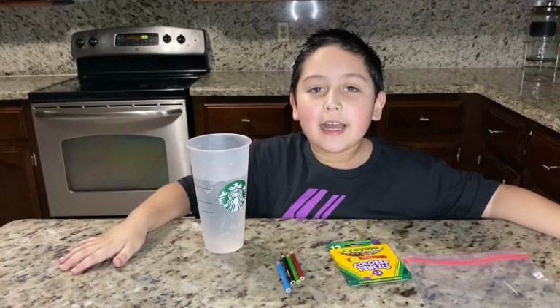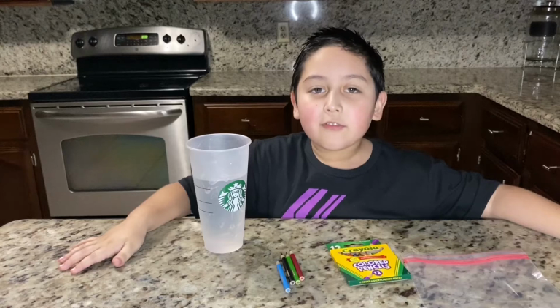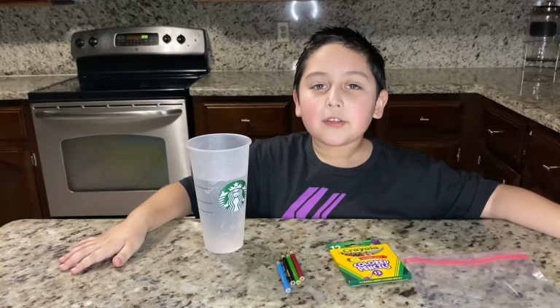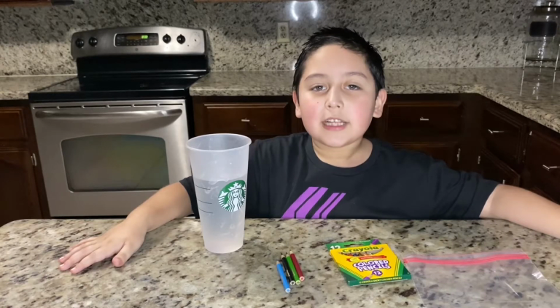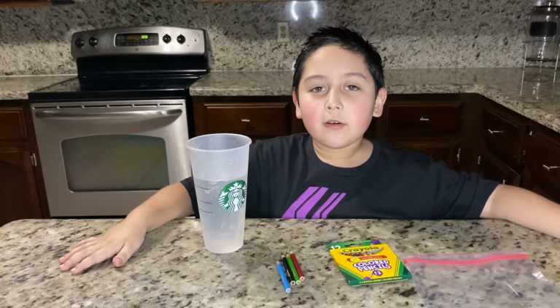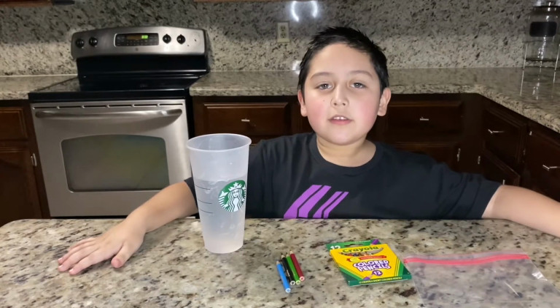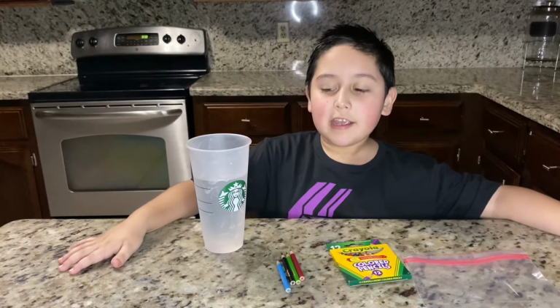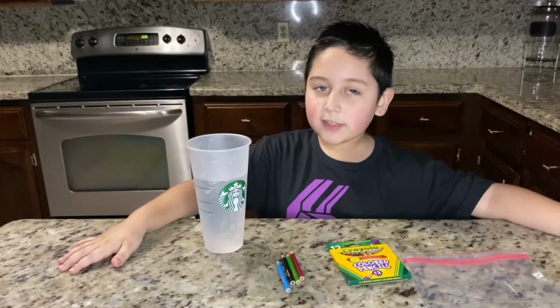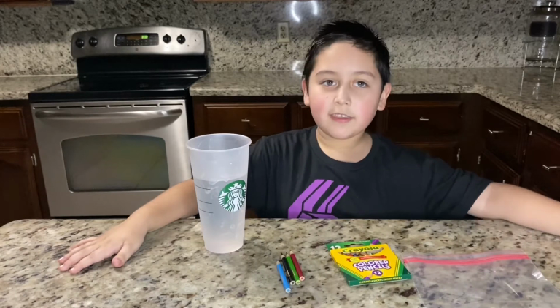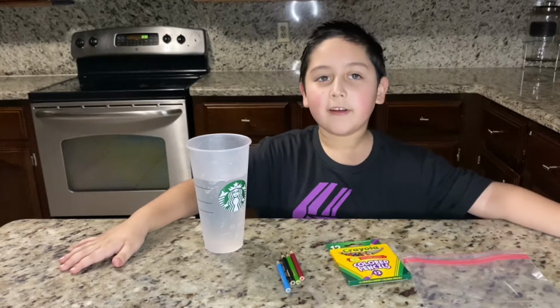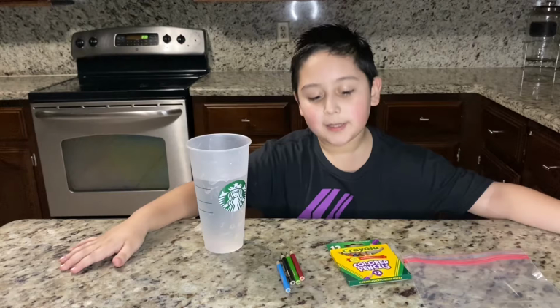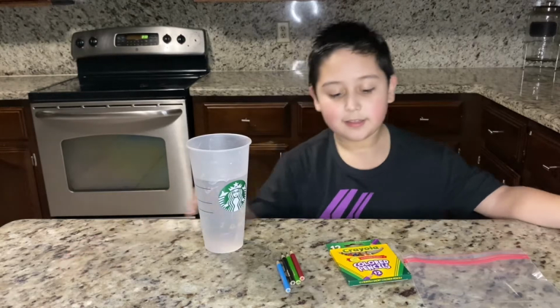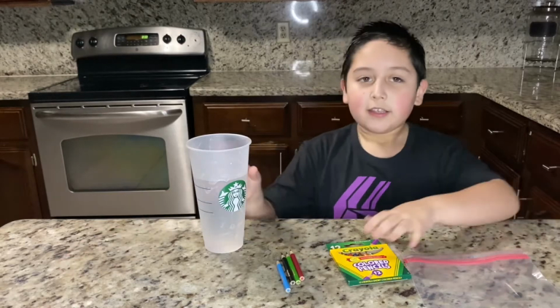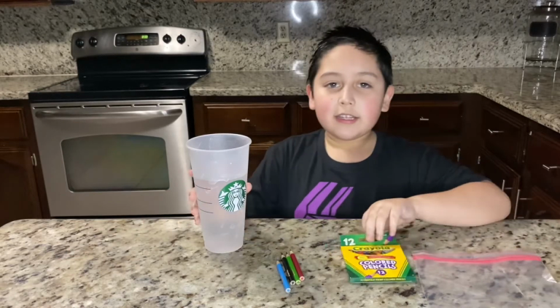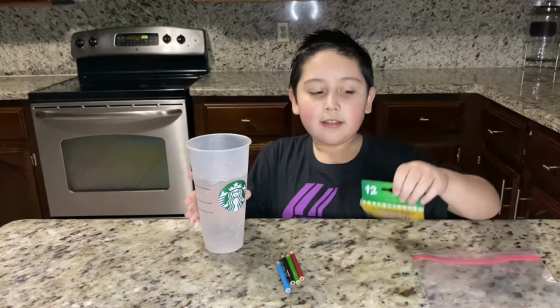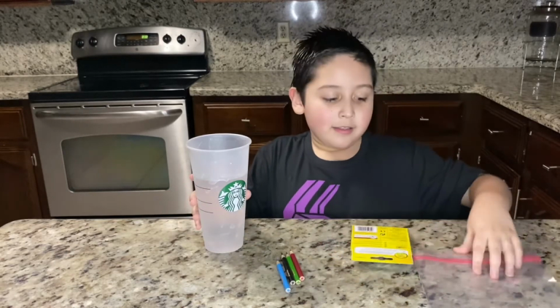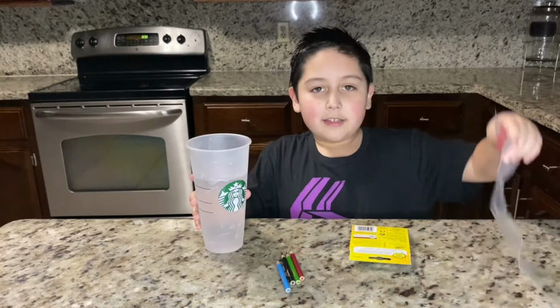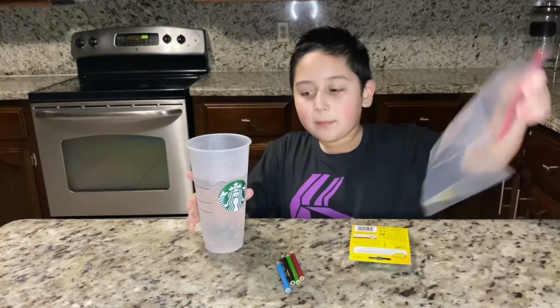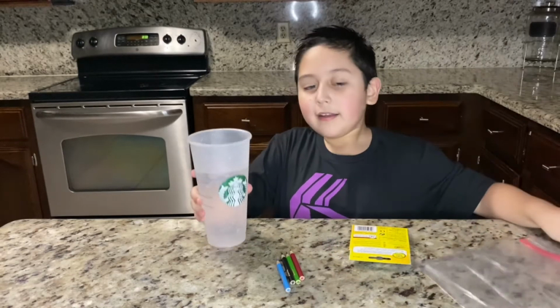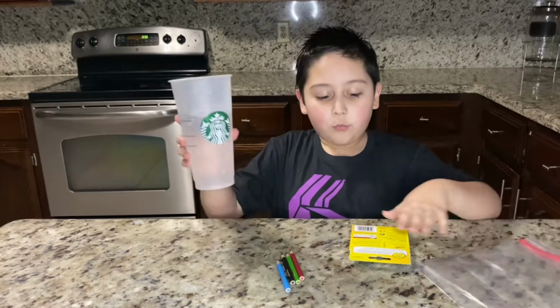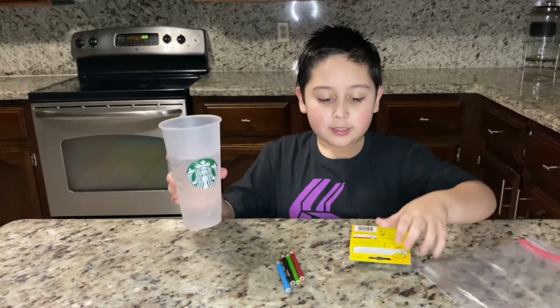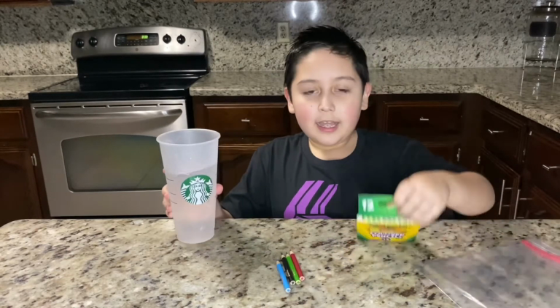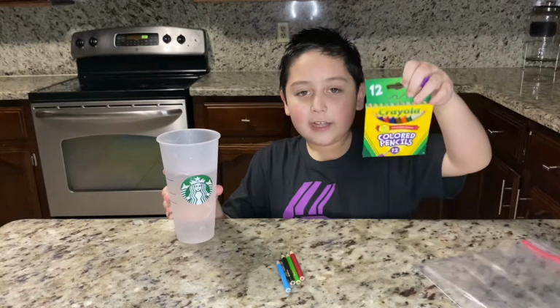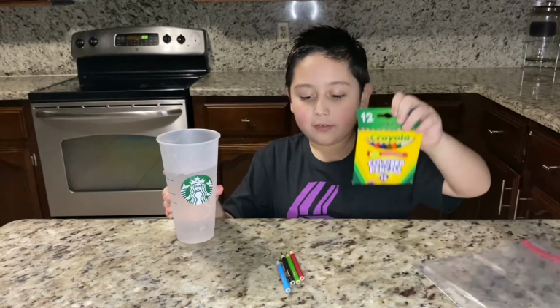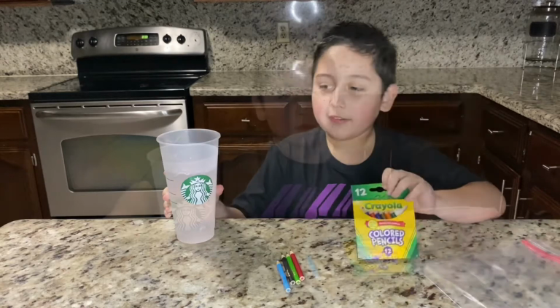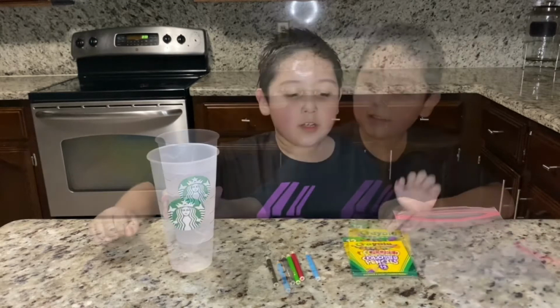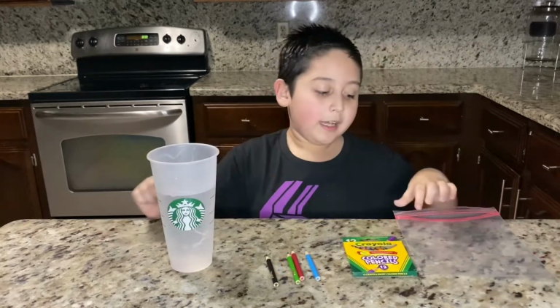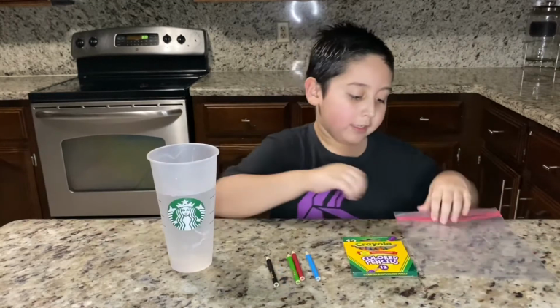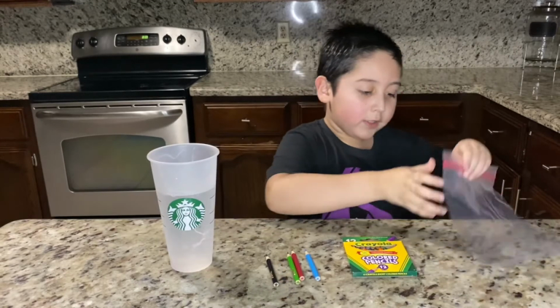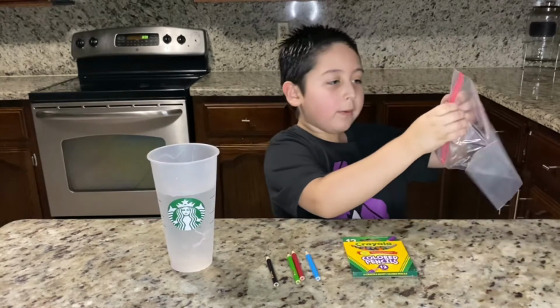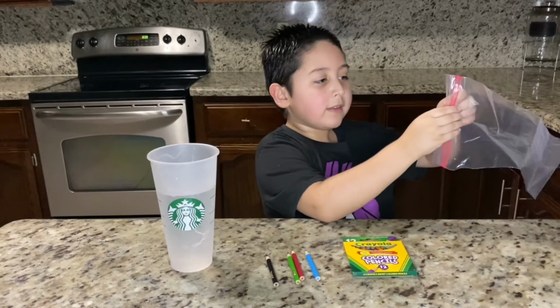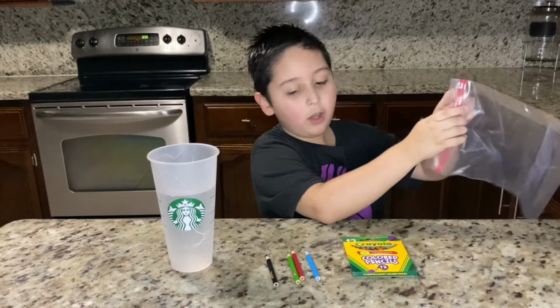Hi guys, welcome back to my channel! Today we're gonna do another fun experiment. You need a ziplock bag, some water, and some colored pencils.